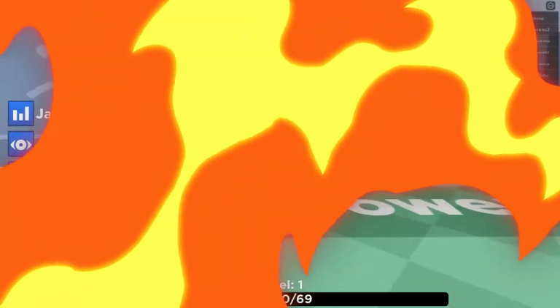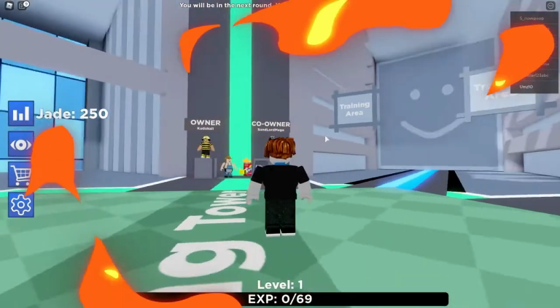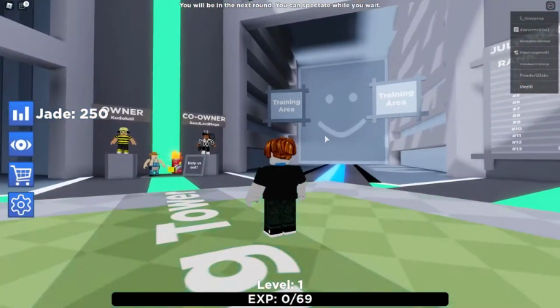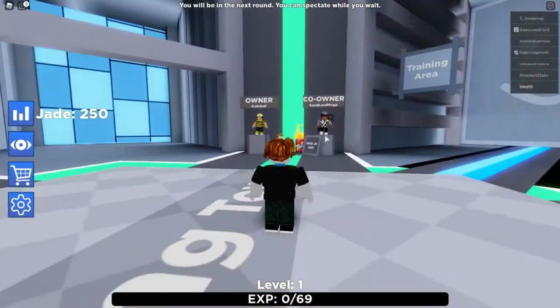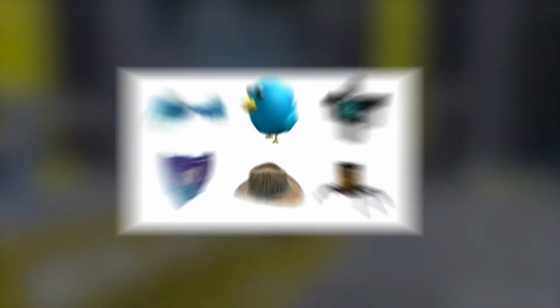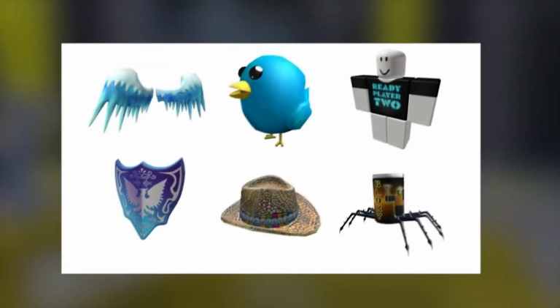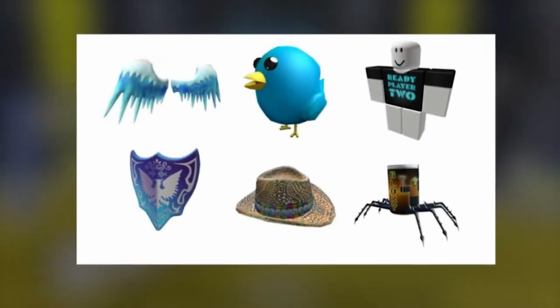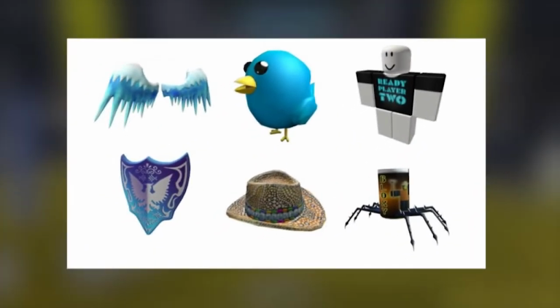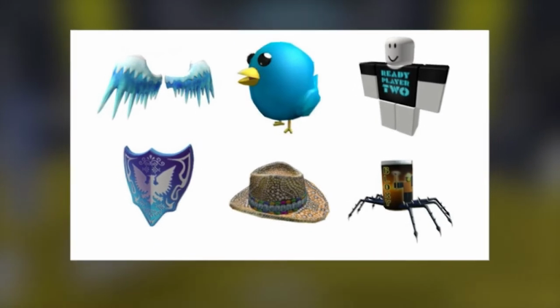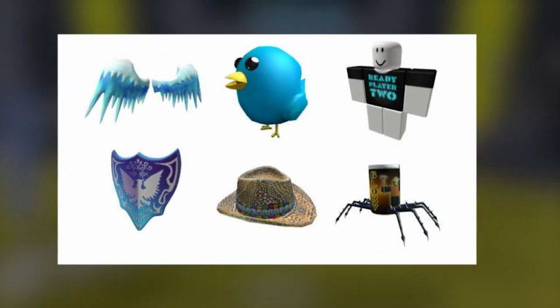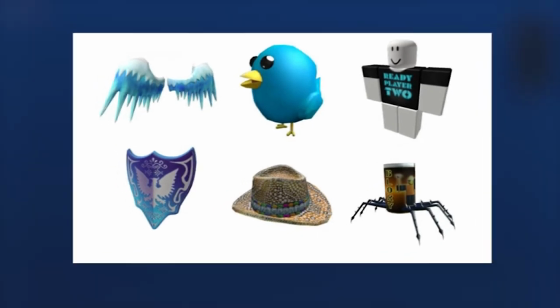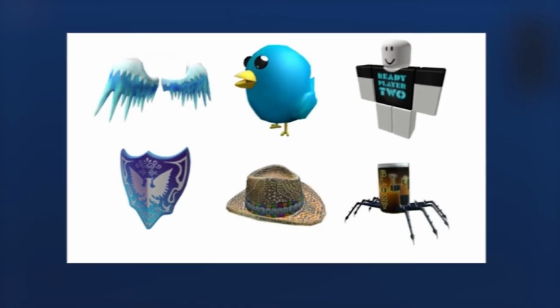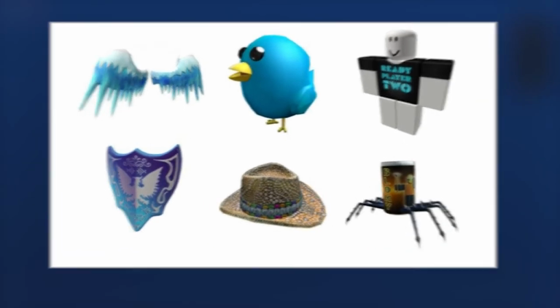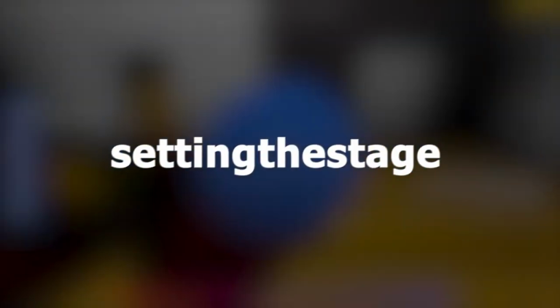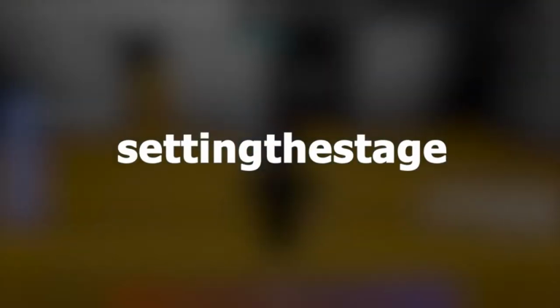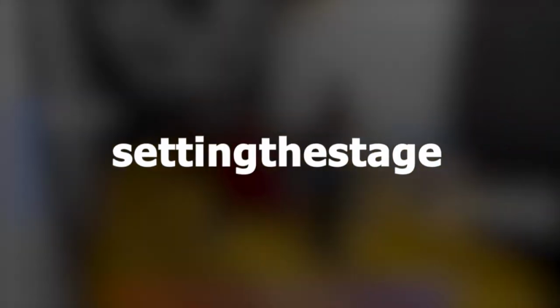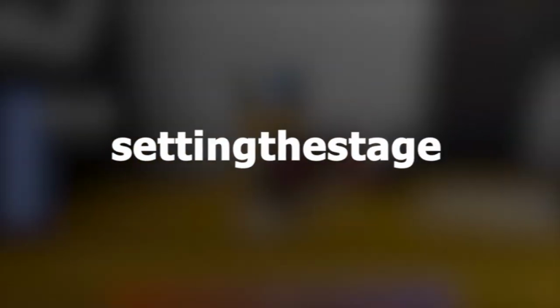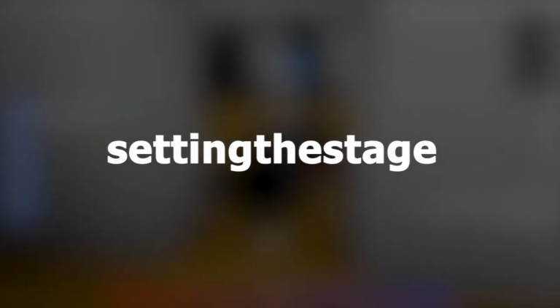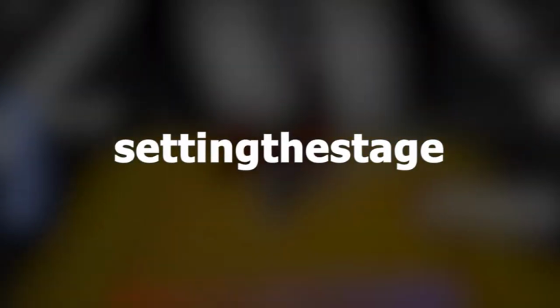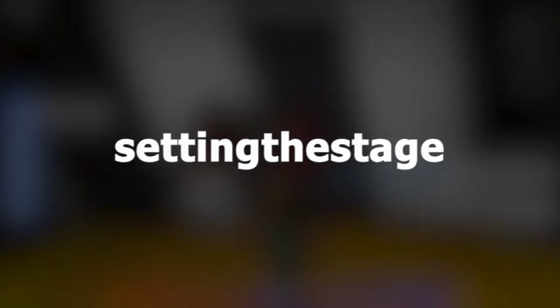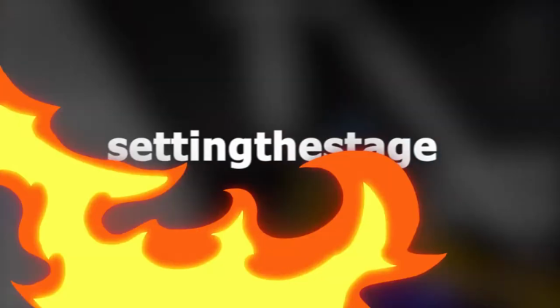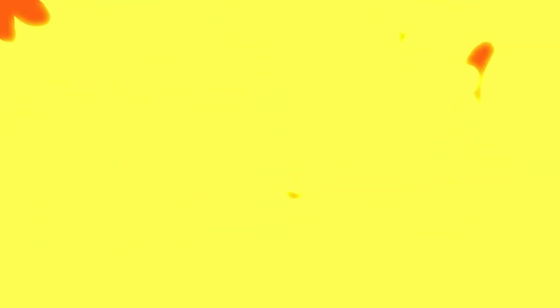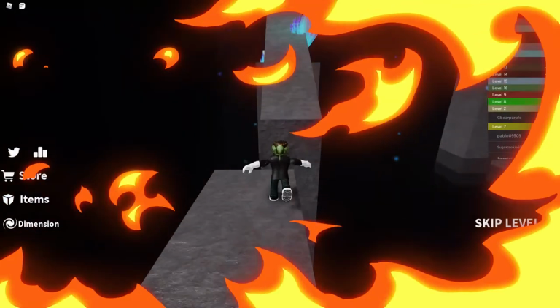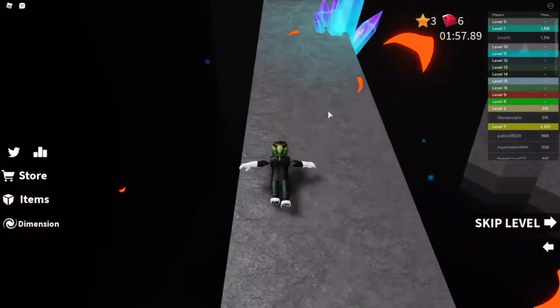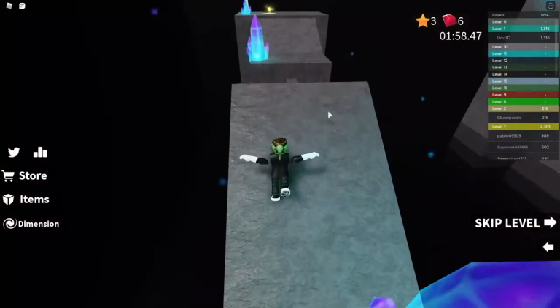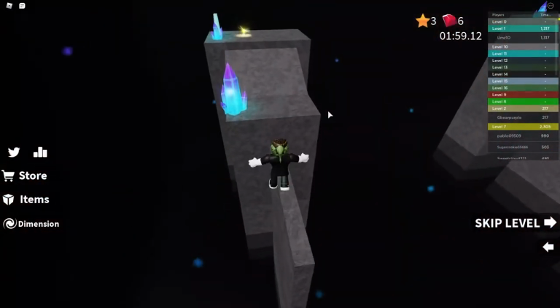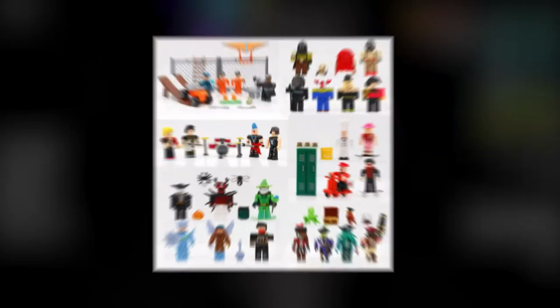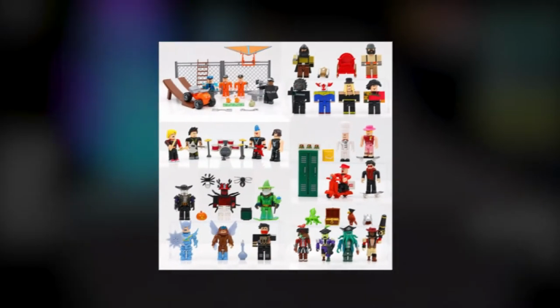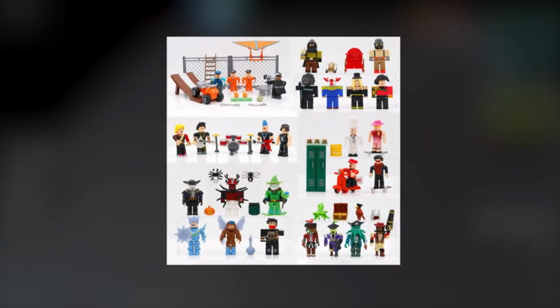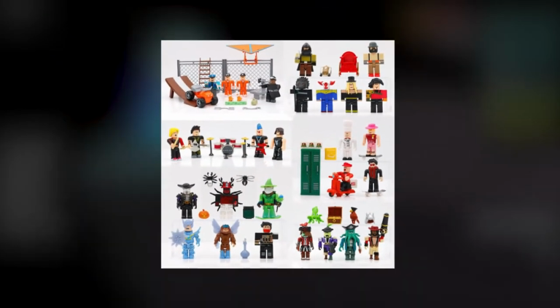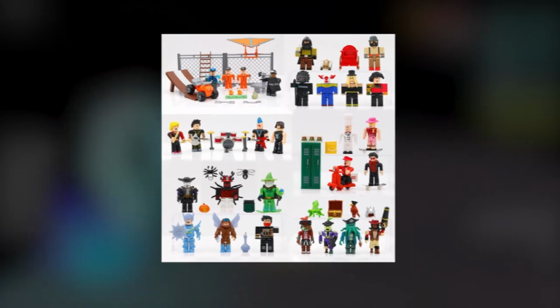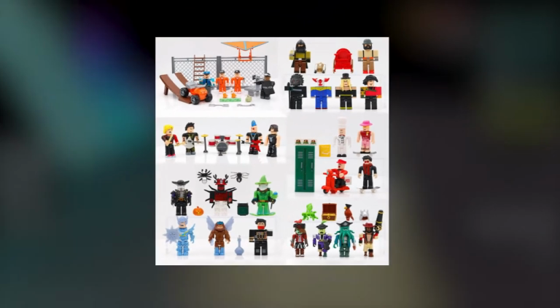We will be giving you some codes that you can enter to get free accessories. So the first code we're using today is 'setting the stage'. You want to type that in and click on the blue tick, and it'll say successfully redeemed, and it'll come up with a badge at the bottom corner.